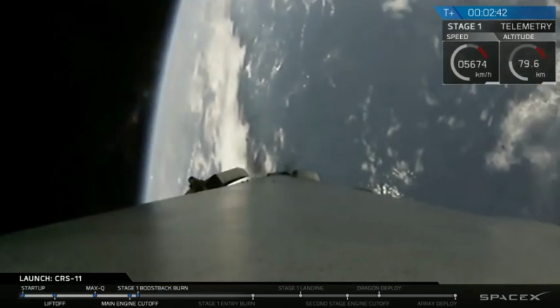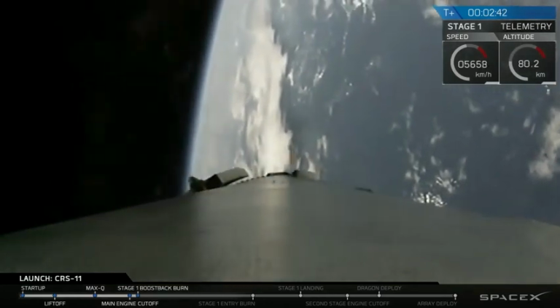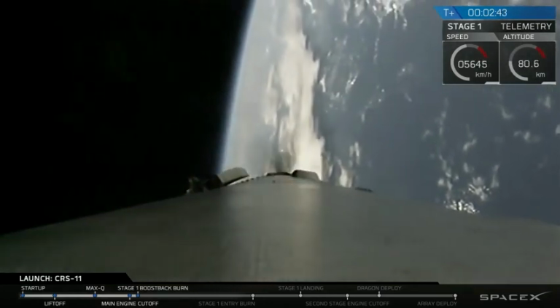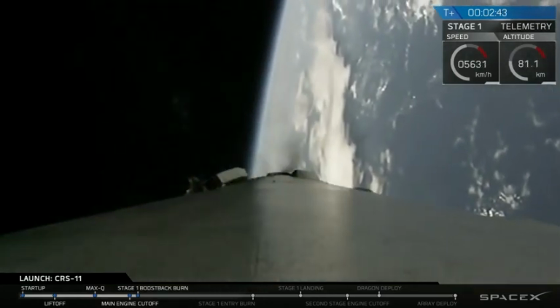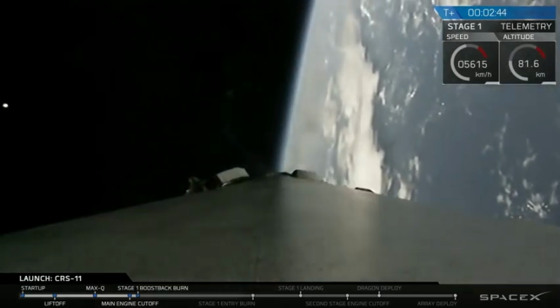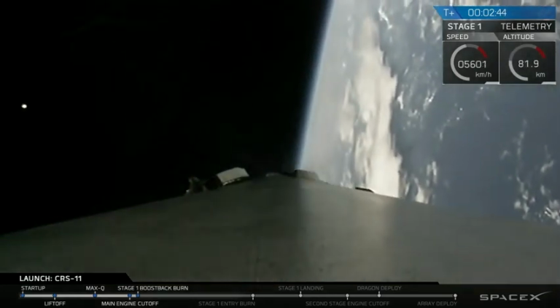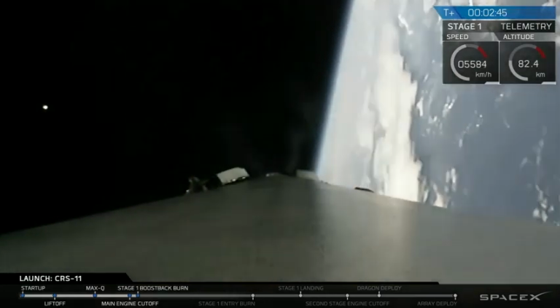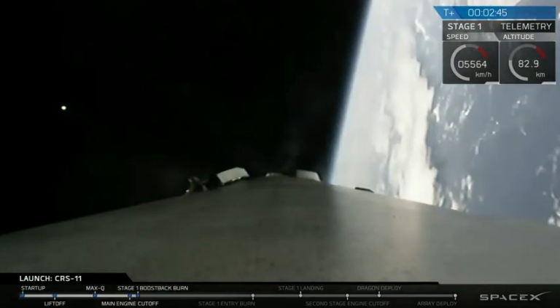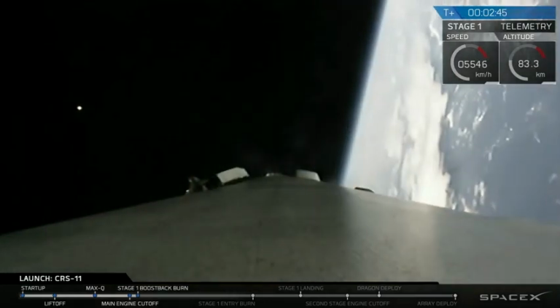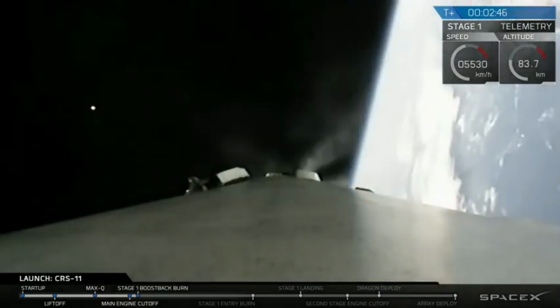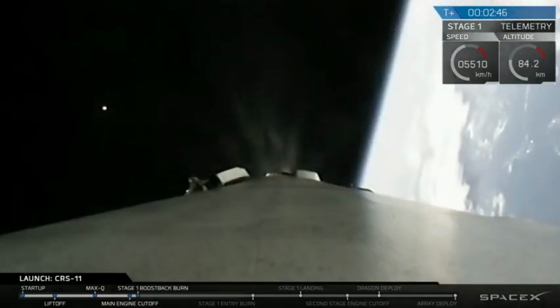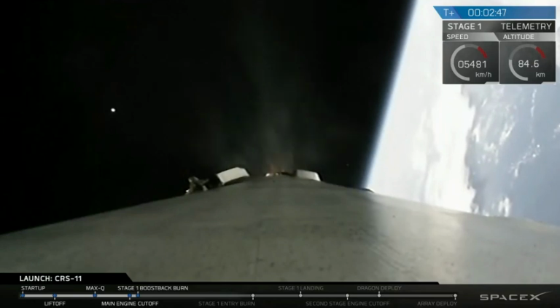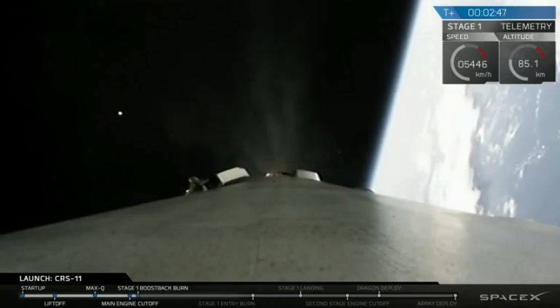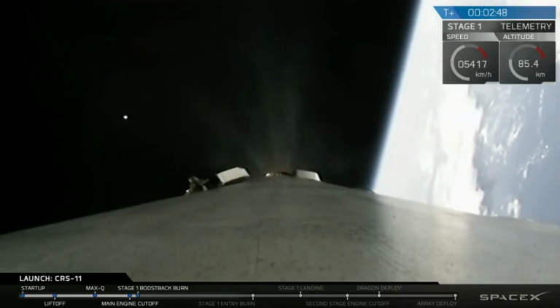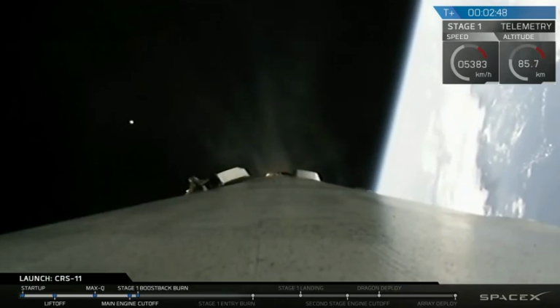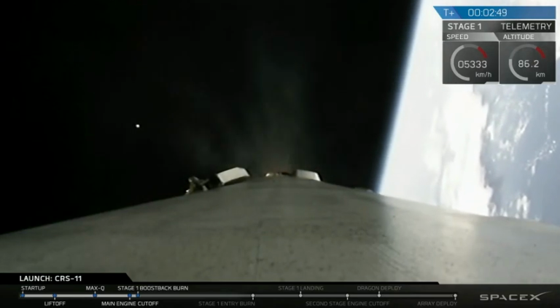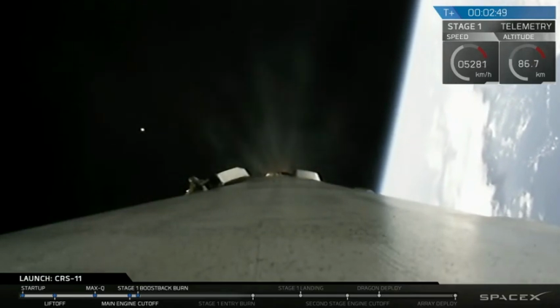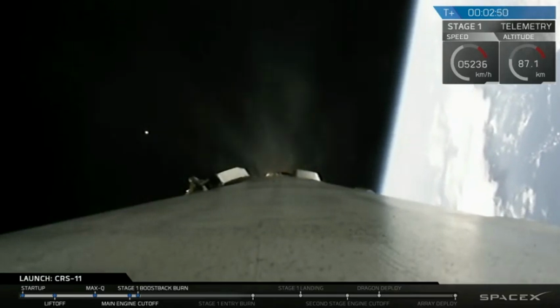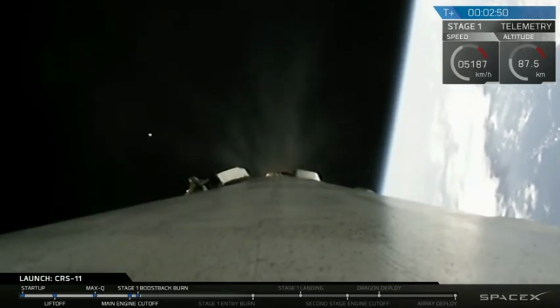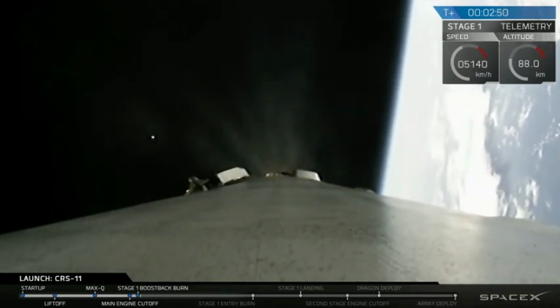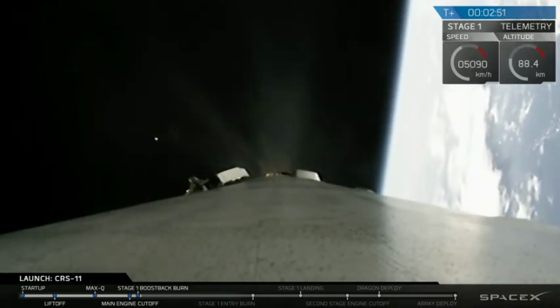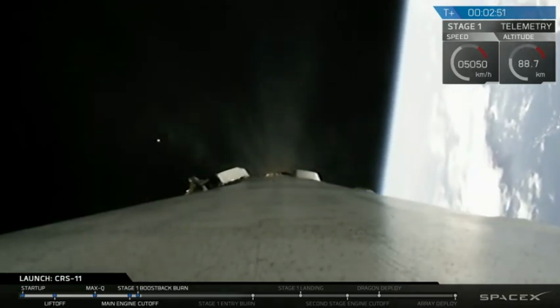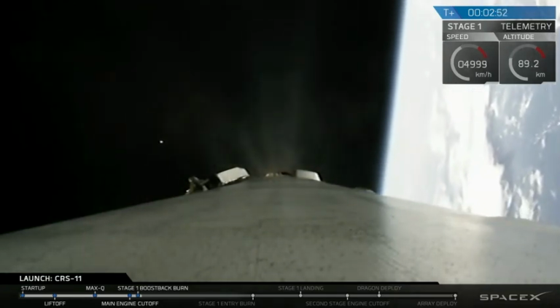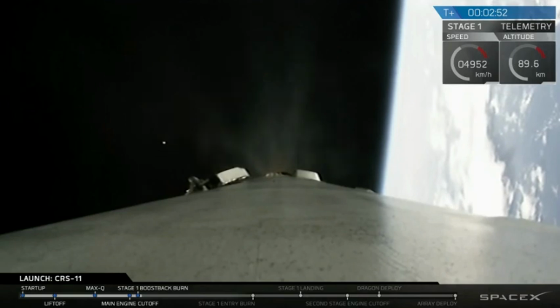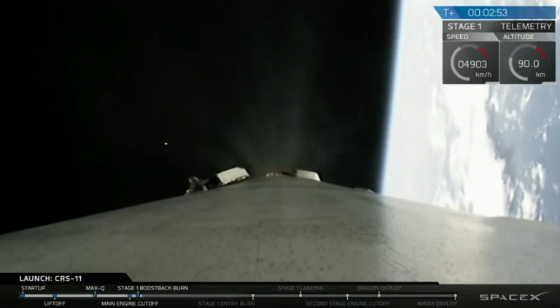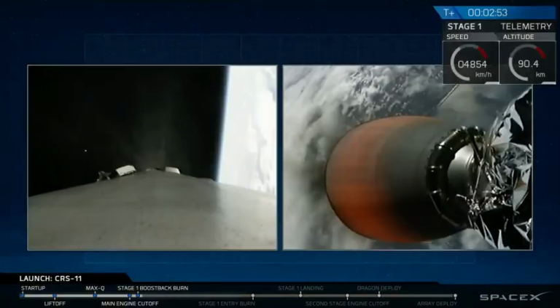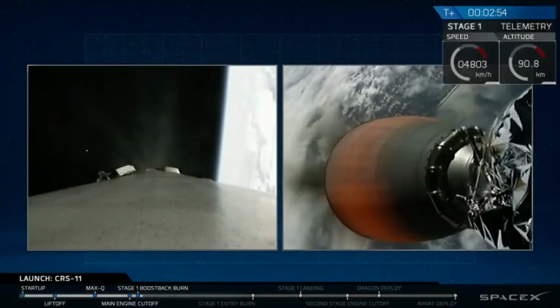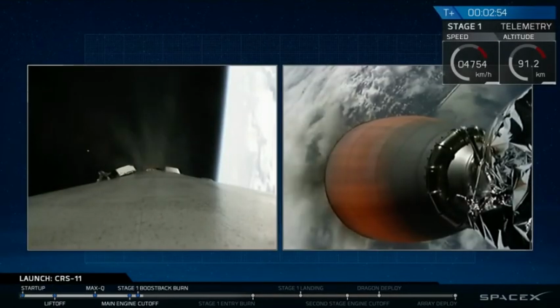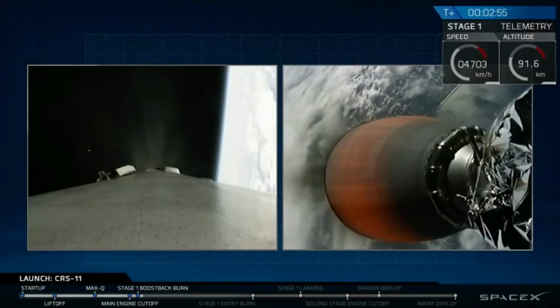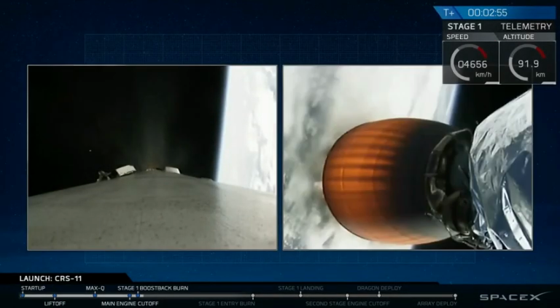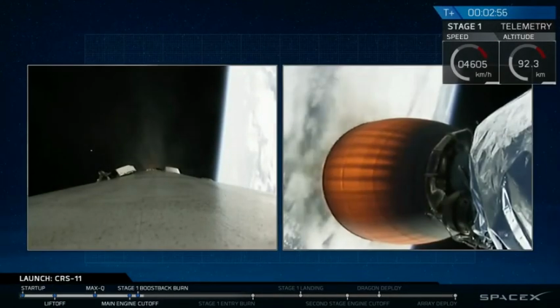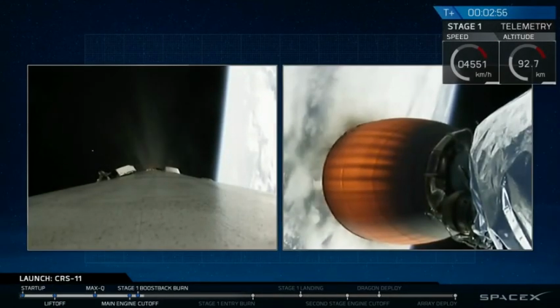As you just heard, we had that successful transition from the responsibilities of the first stage to the second stage. Main engine cutoff, stage separation, second stage engine start, and then the boost back burn to bring that first stage back to landing zone one.